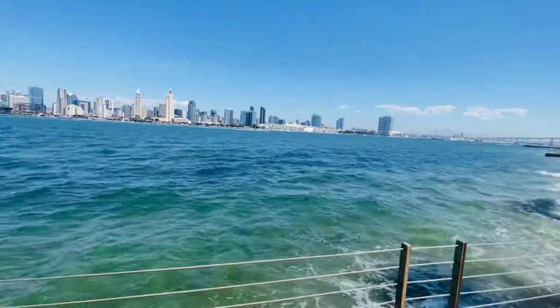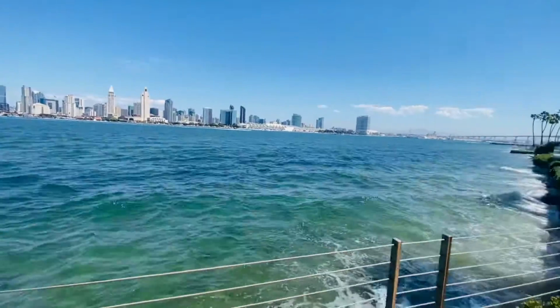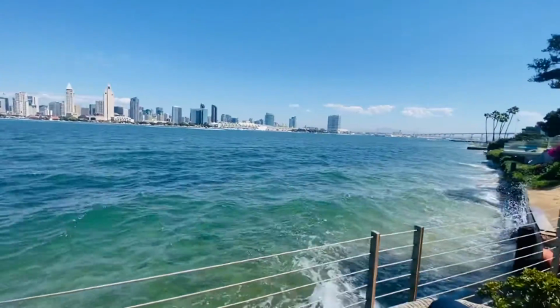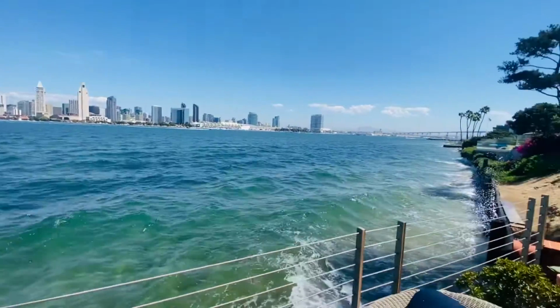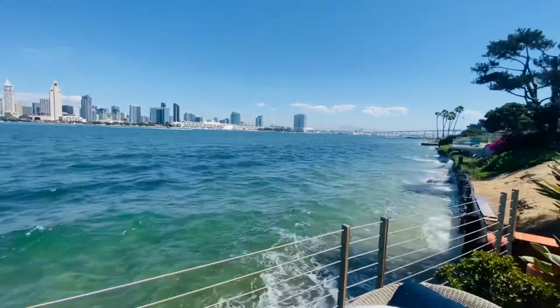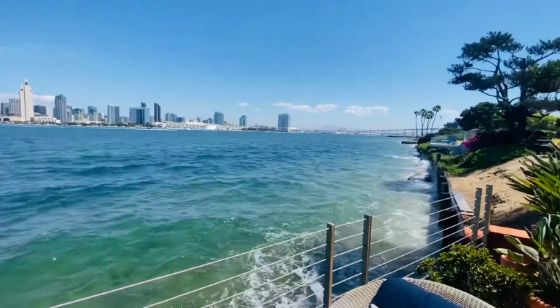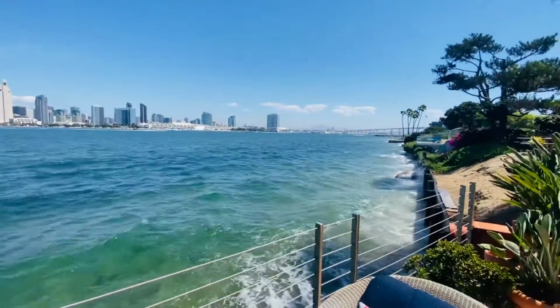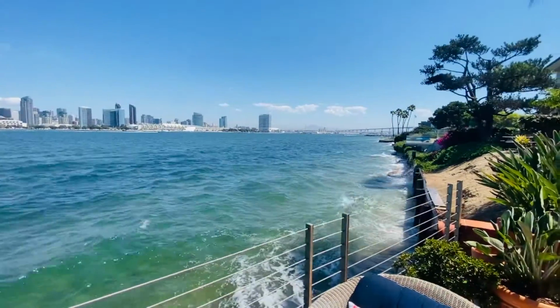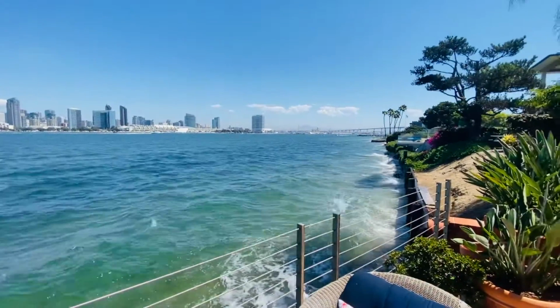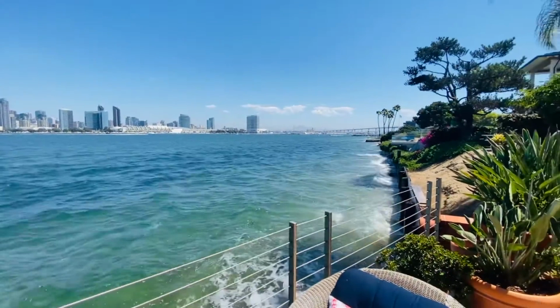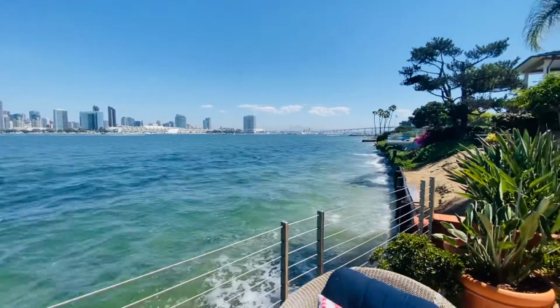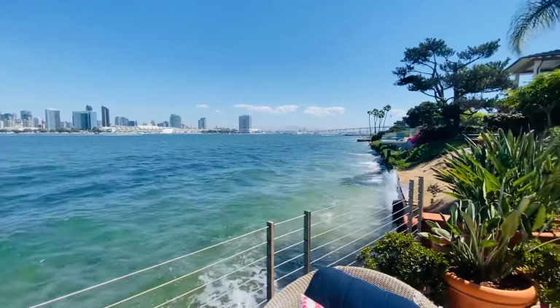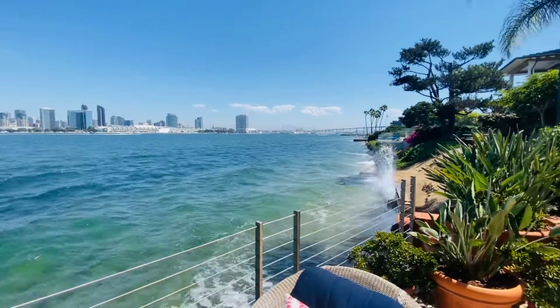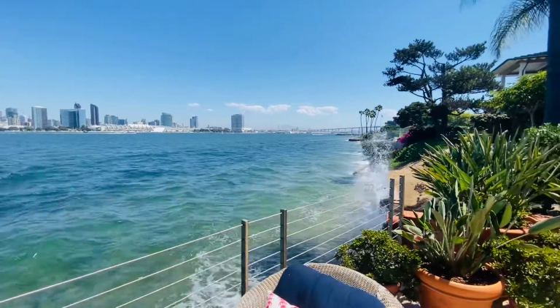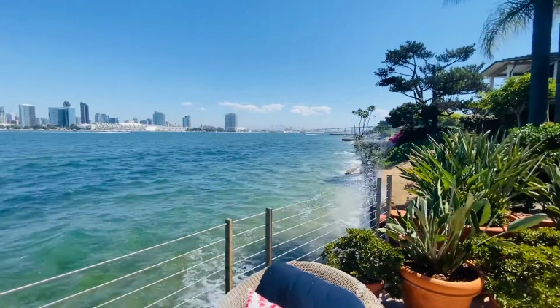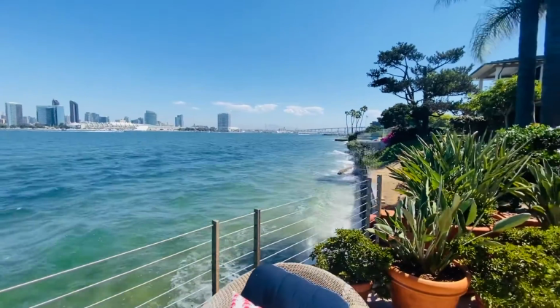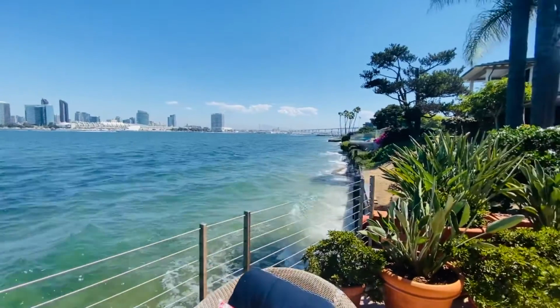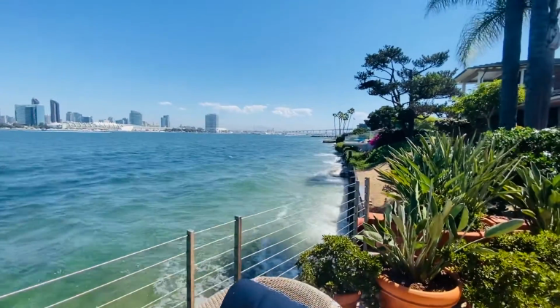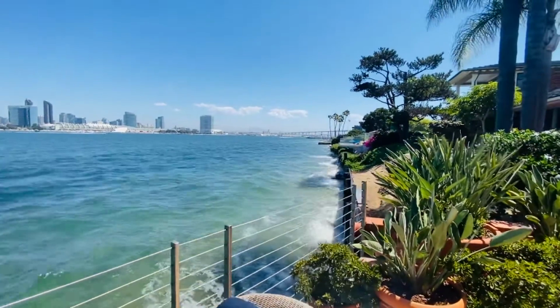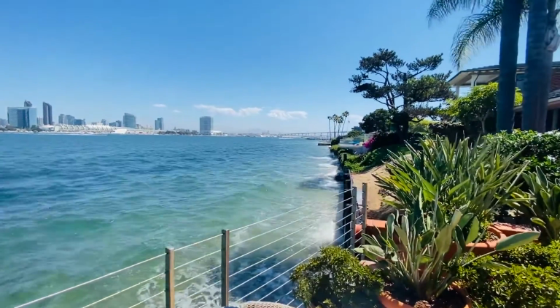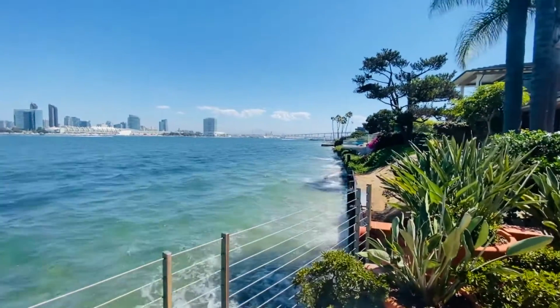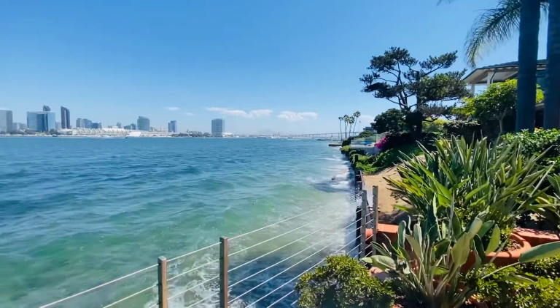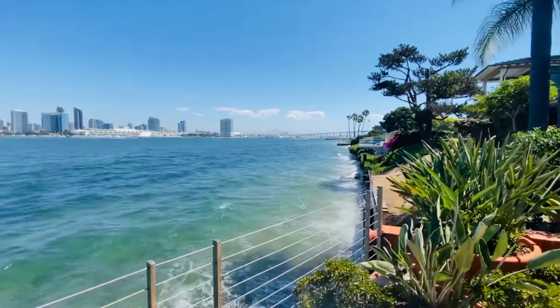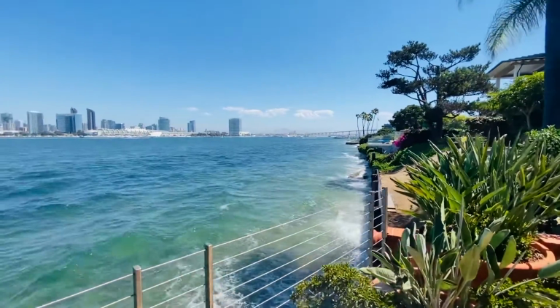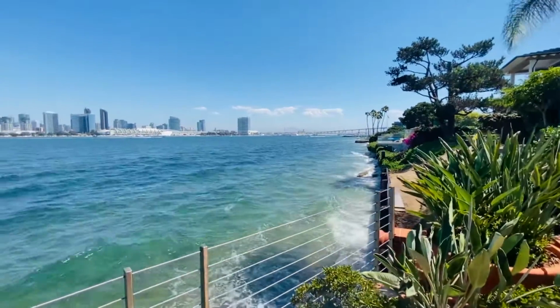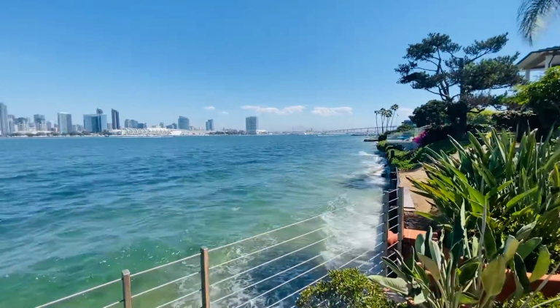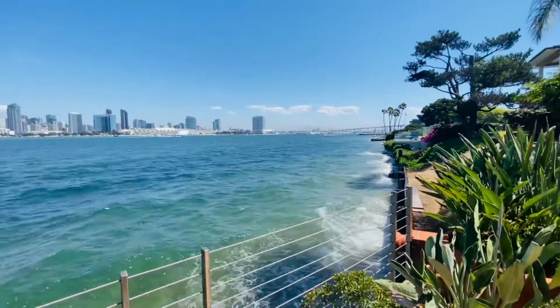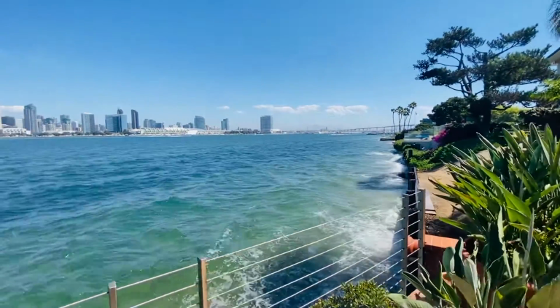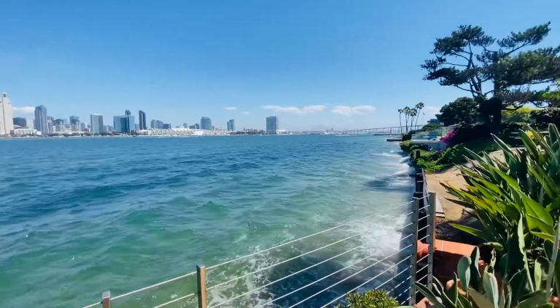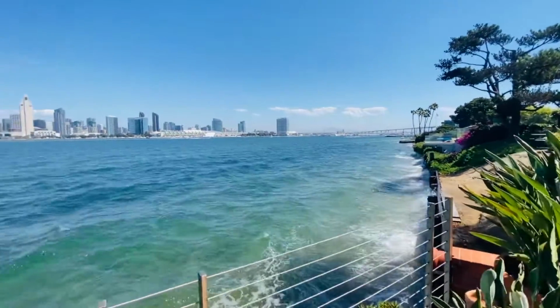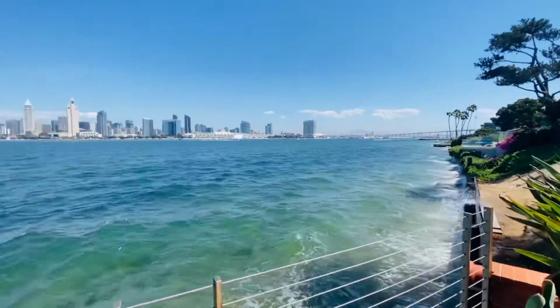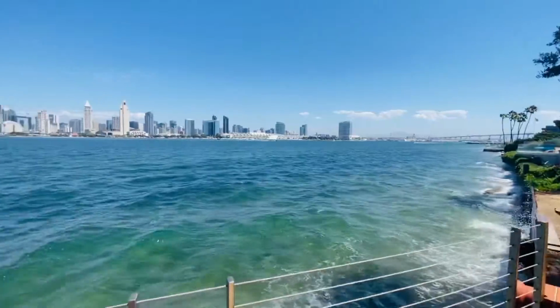Main house — actually three bedrooms, three baths, two car garage, and a gas house.